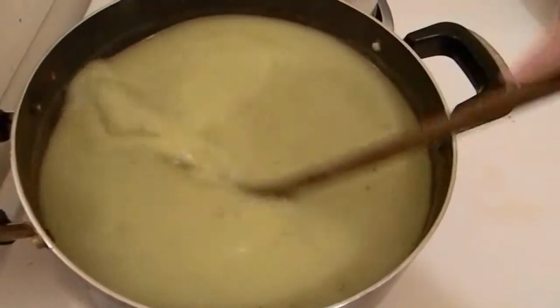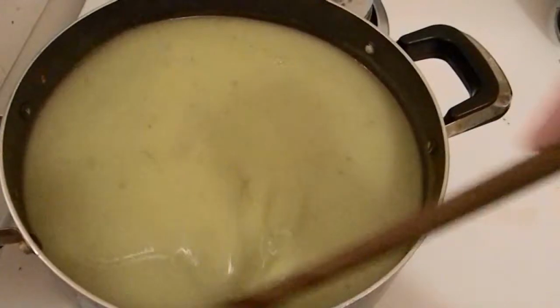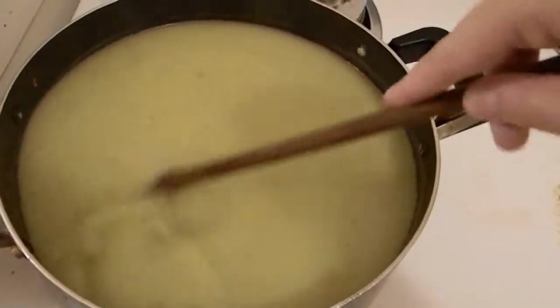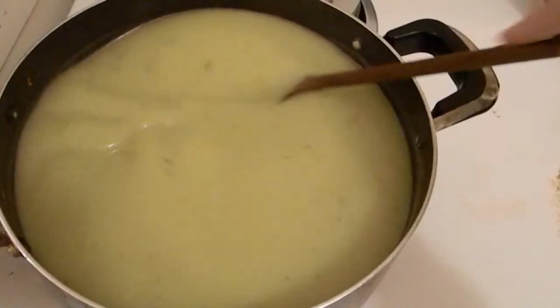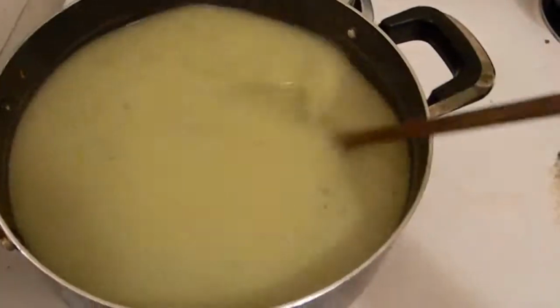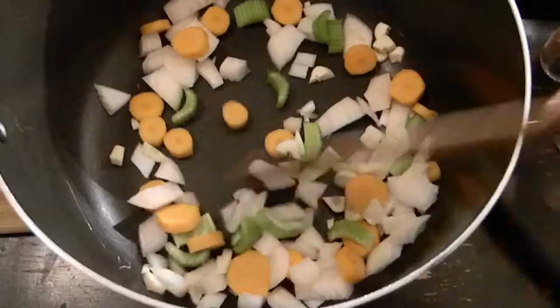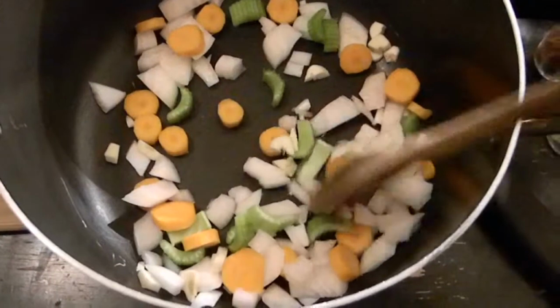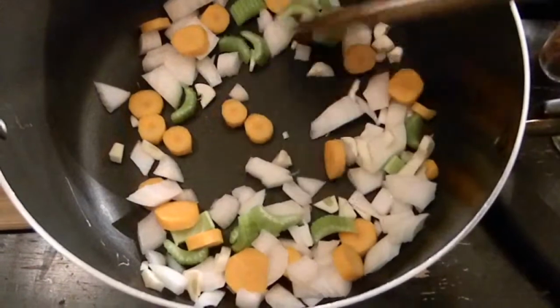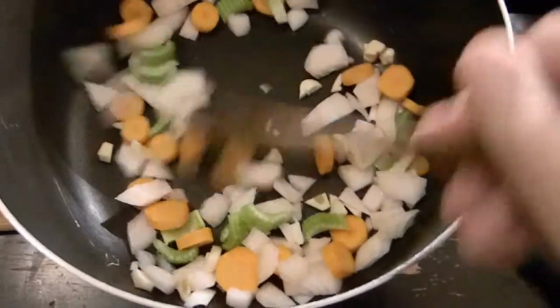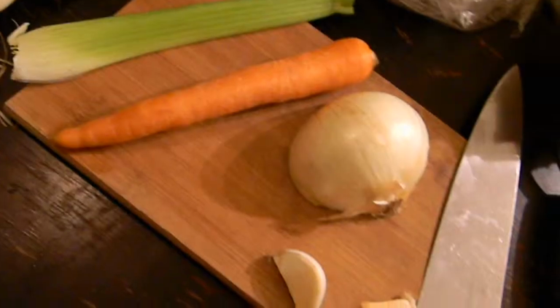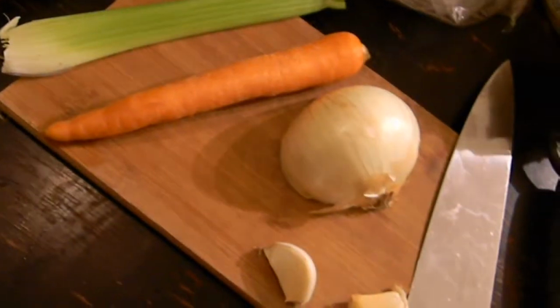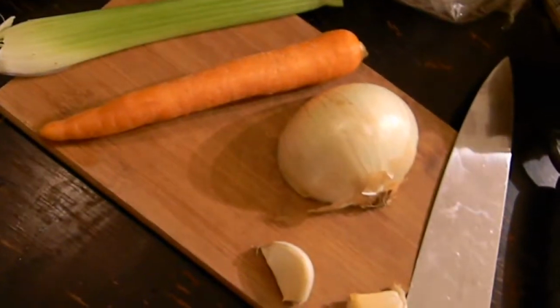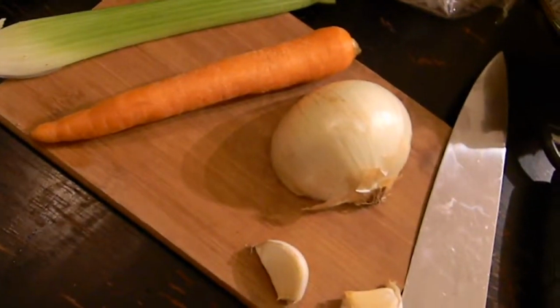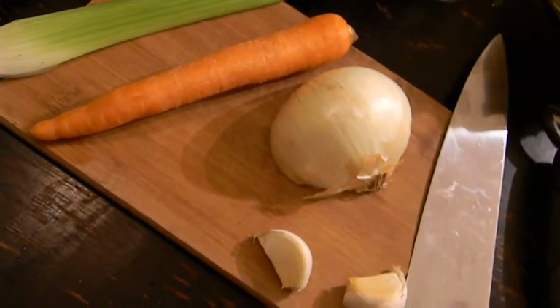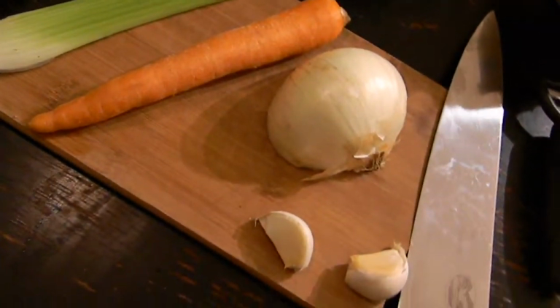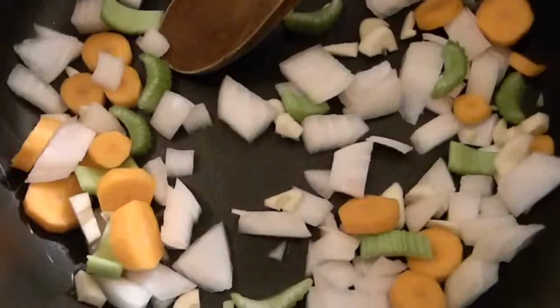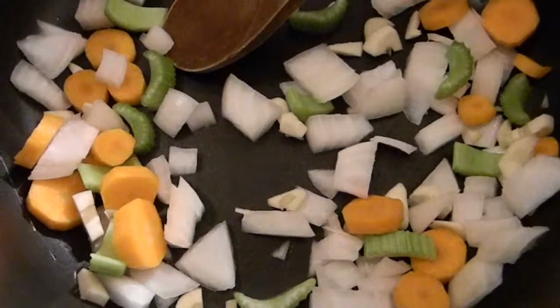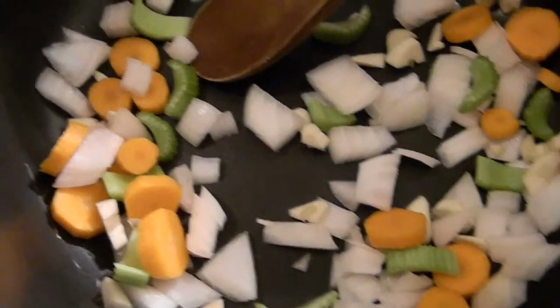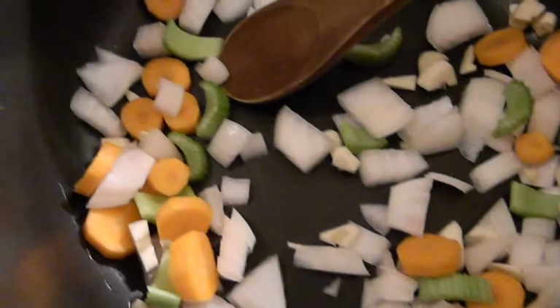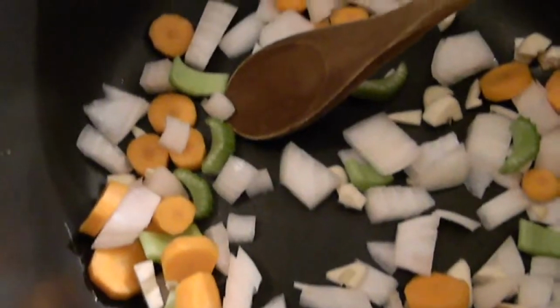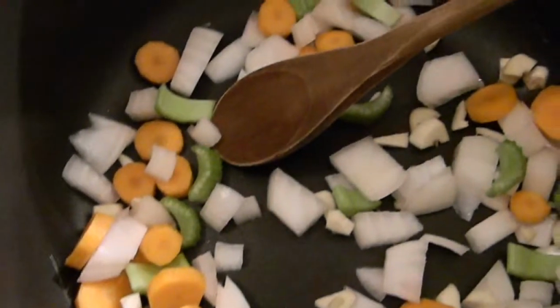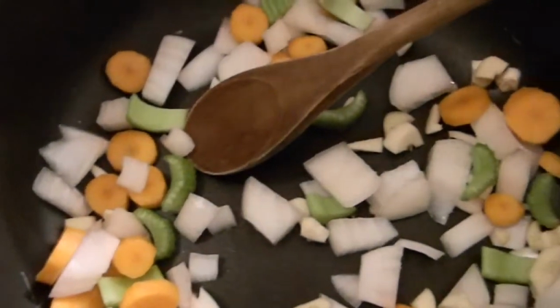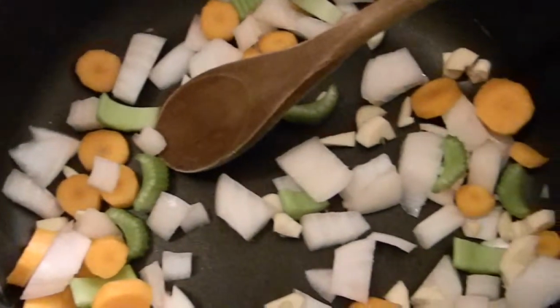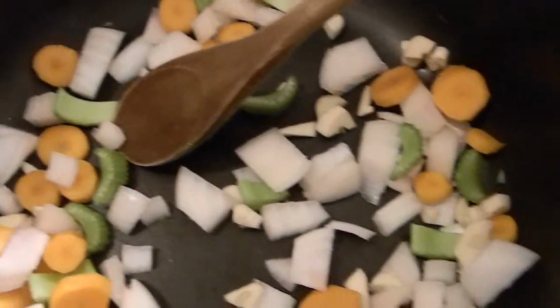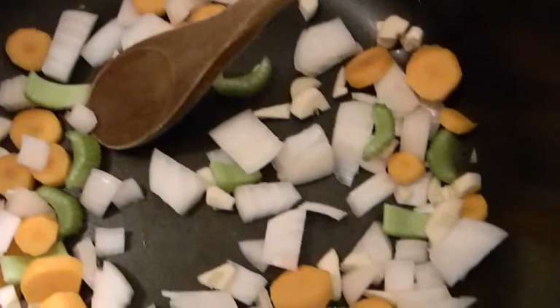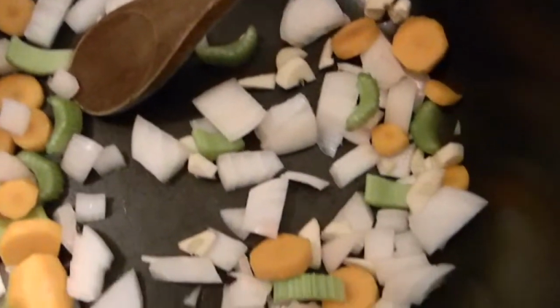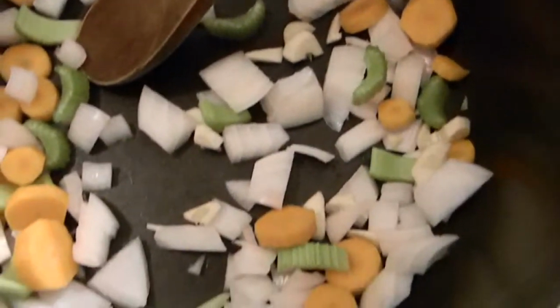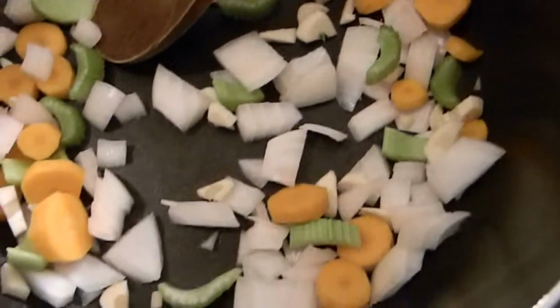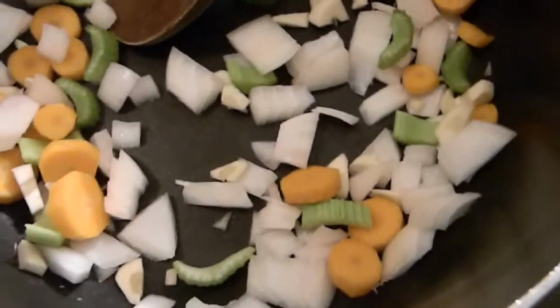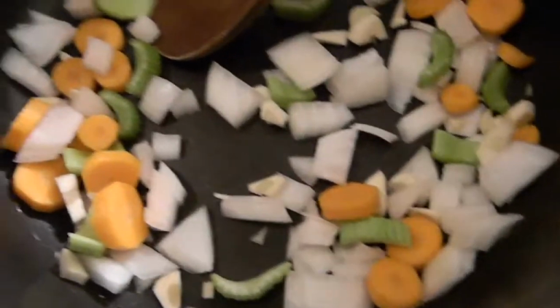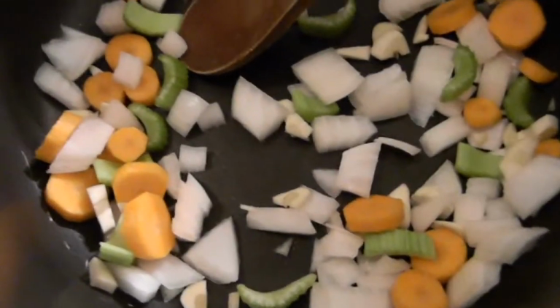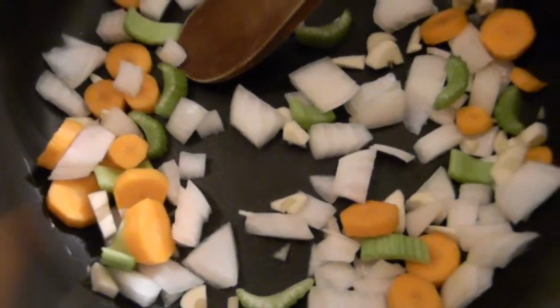How to make this wonderful soup: start by chopping the garlic, onion, celery, and carrot and throwing it in the large pot. The way you chop these doesn't matter — they're going to be pureed later on anyway.